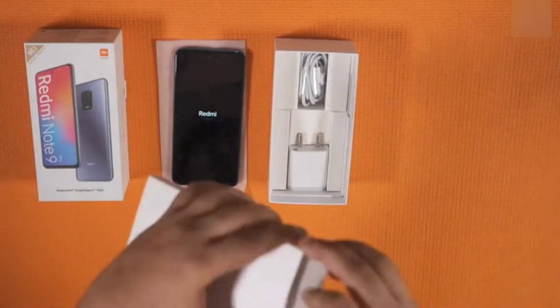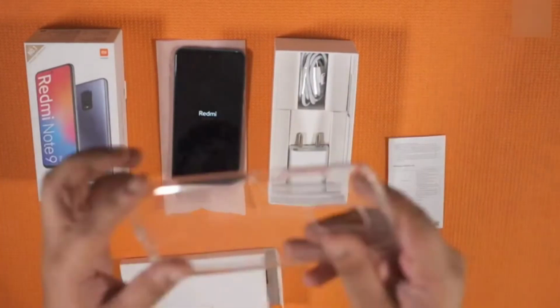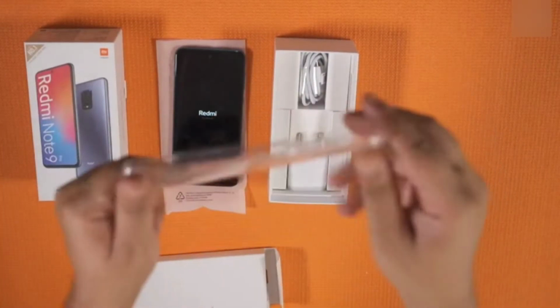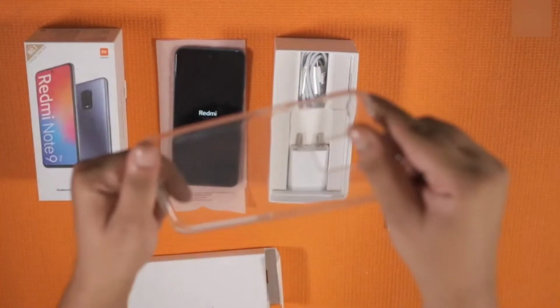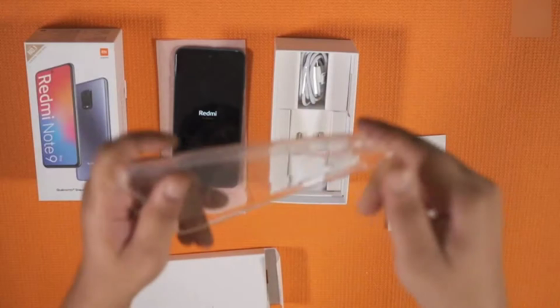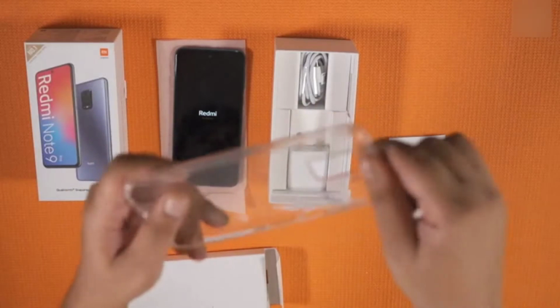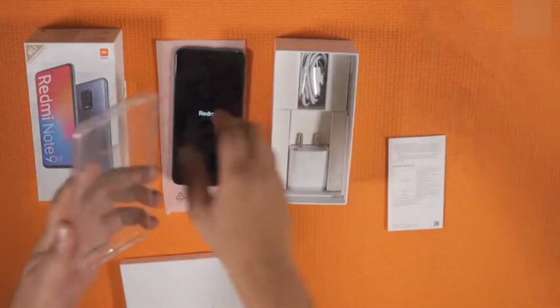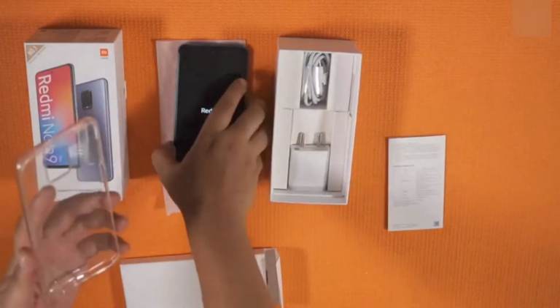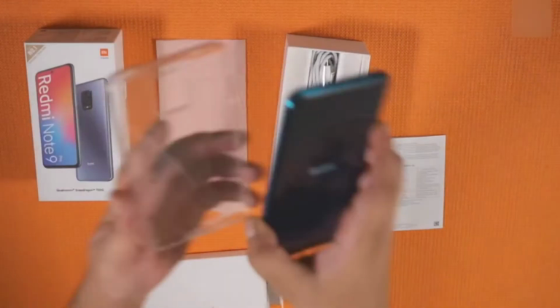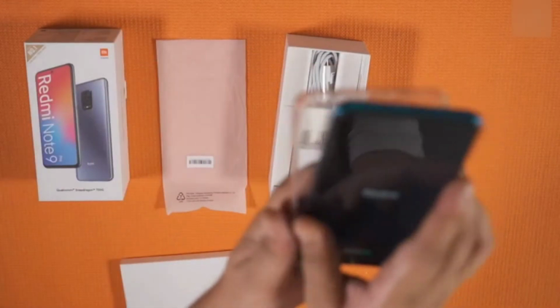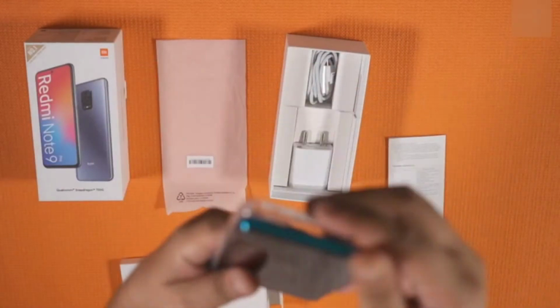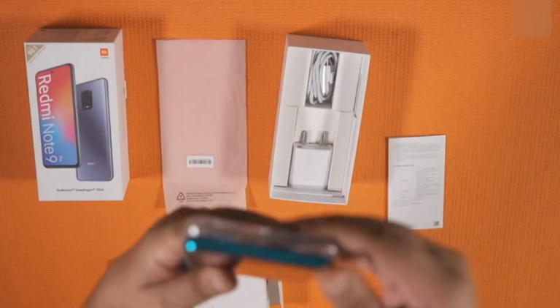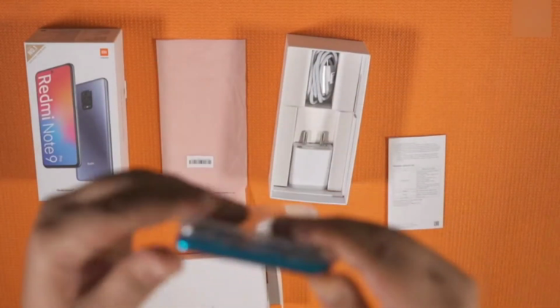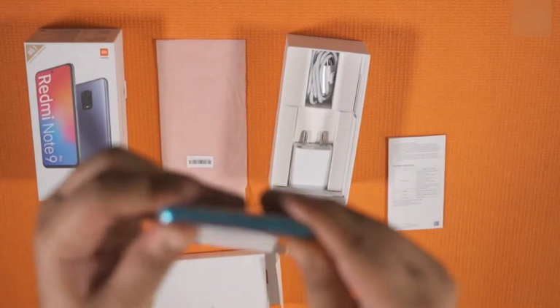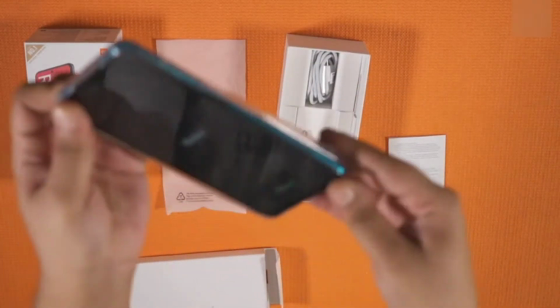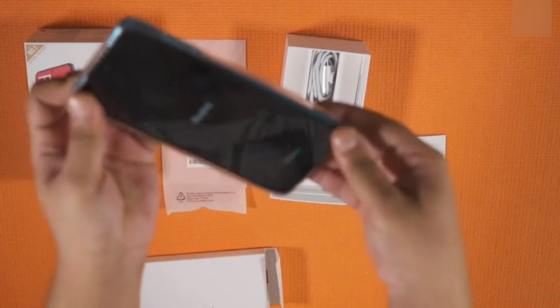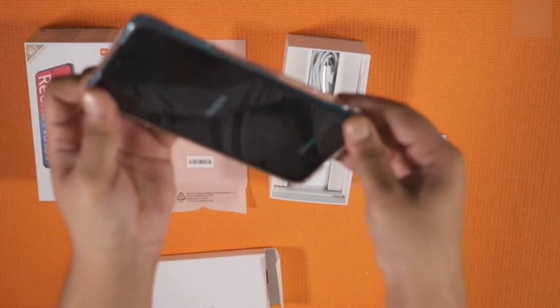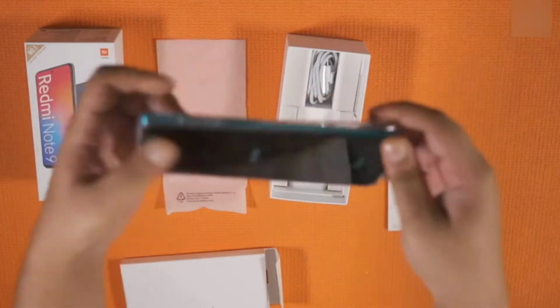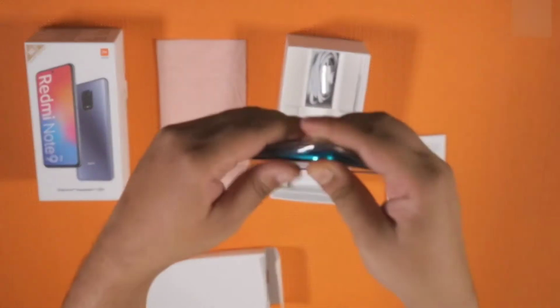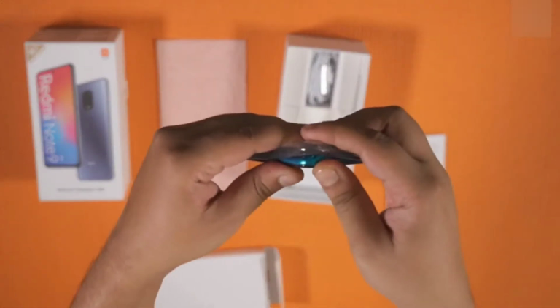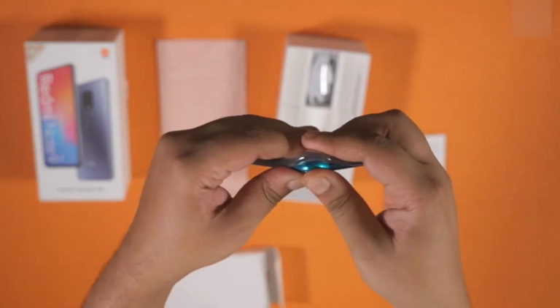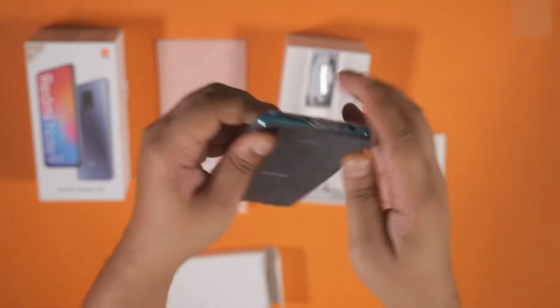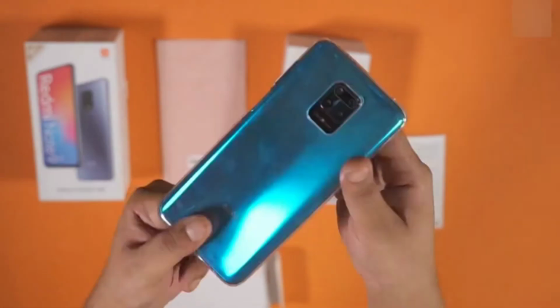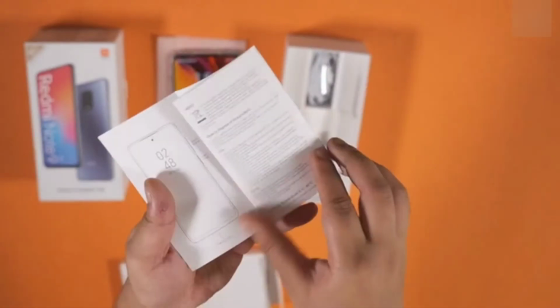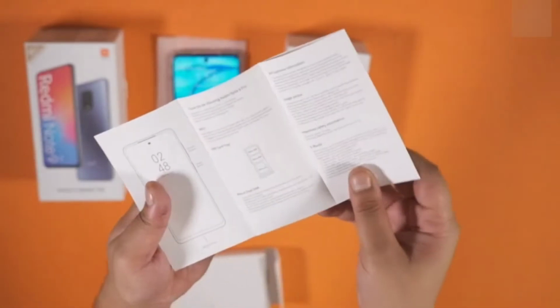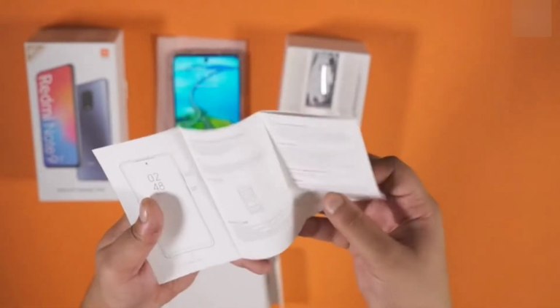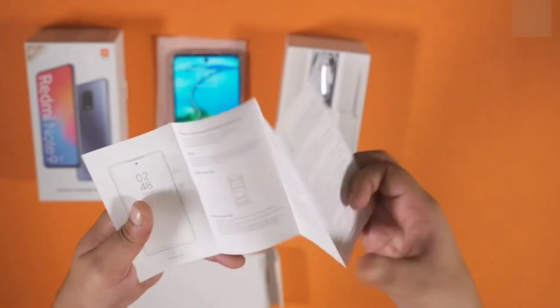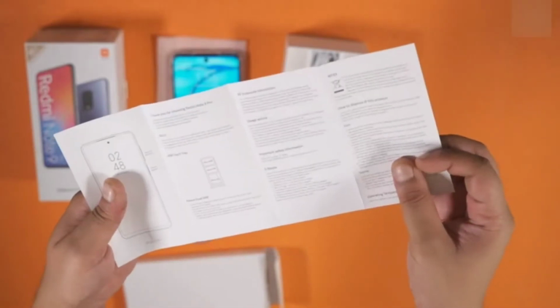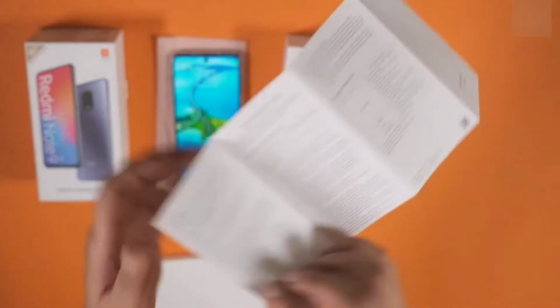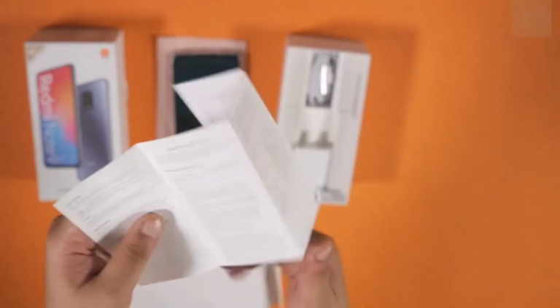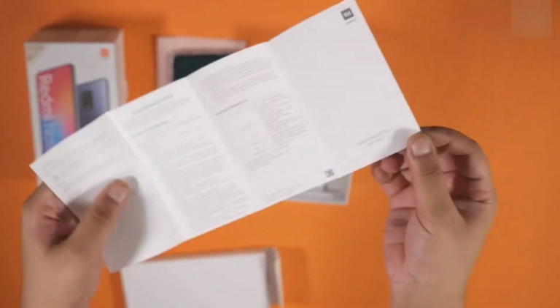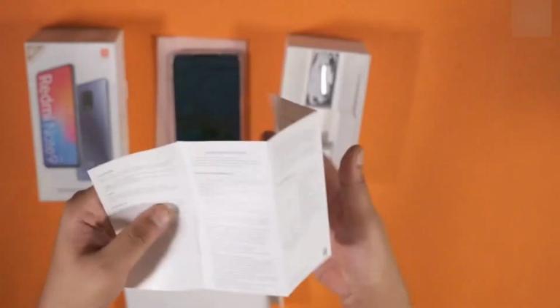Now let's come back to the white envelope. It houses a transparent TPU case that fits perfectly with the phone. The edges of the case are raised to protect it from drops. You also get a user guide and a warranty card along with a SIM card tray remover in the envelope.